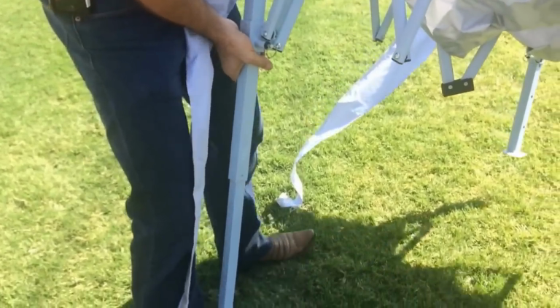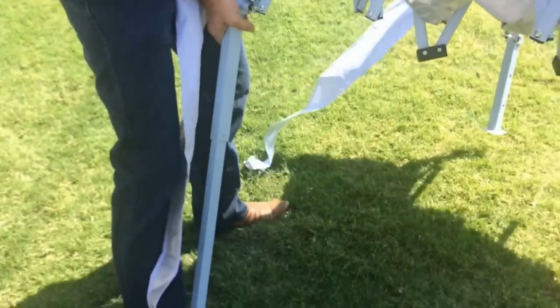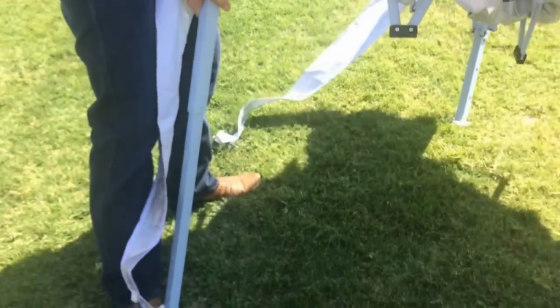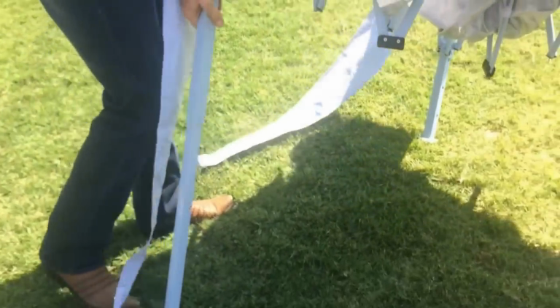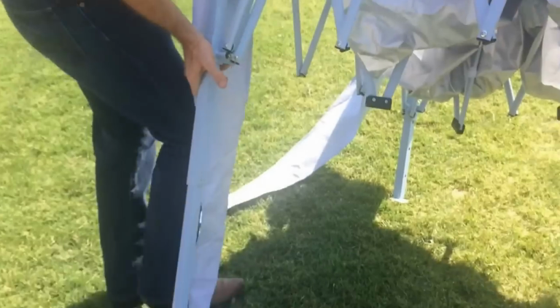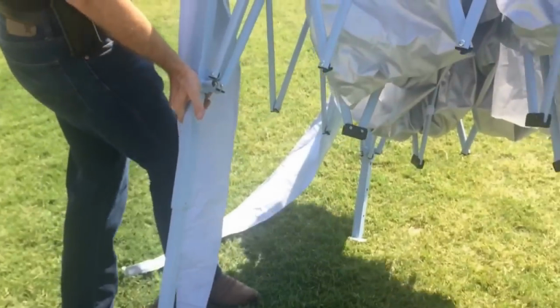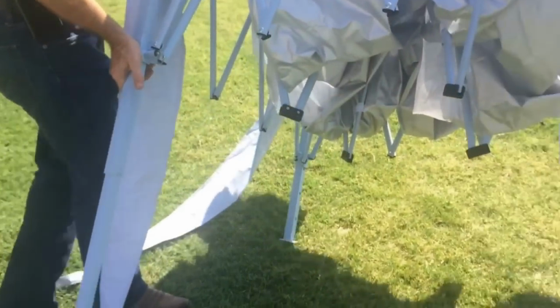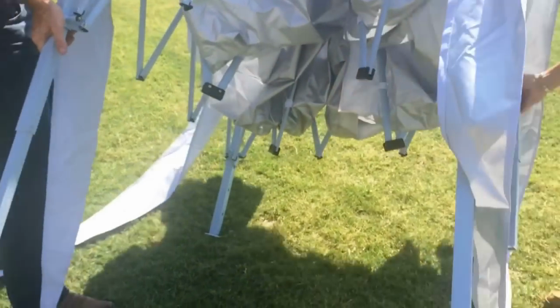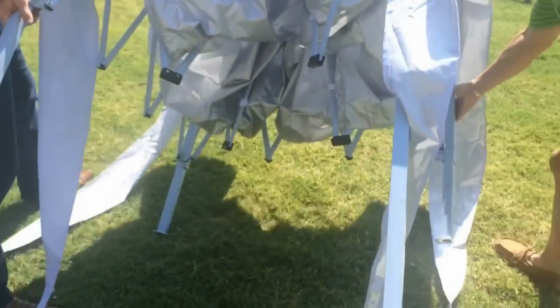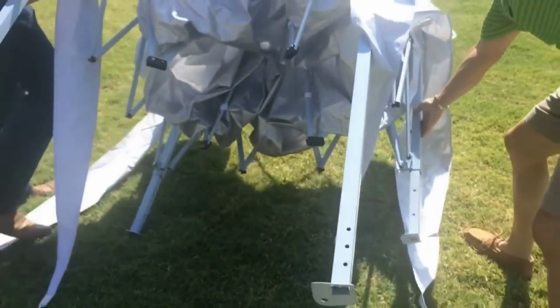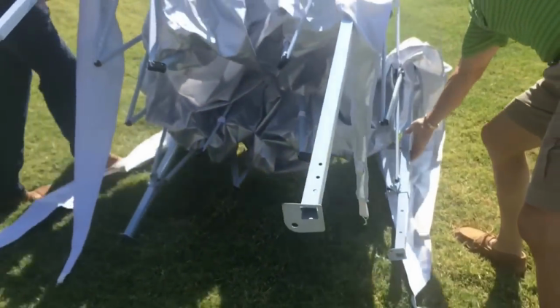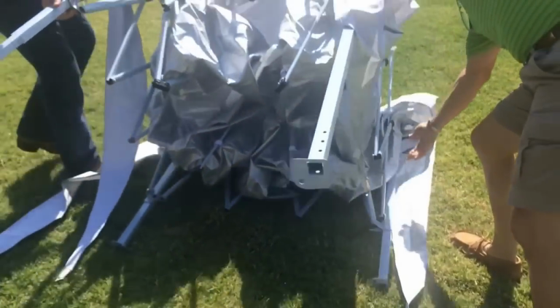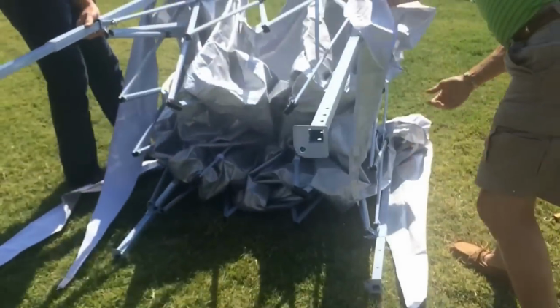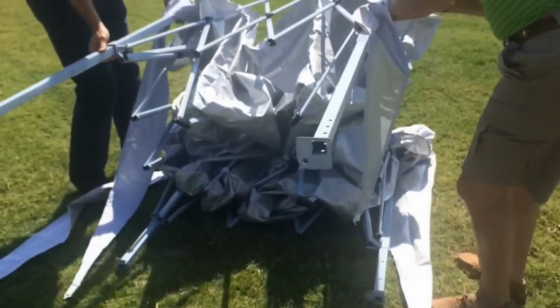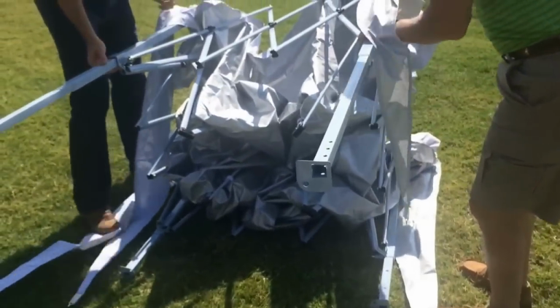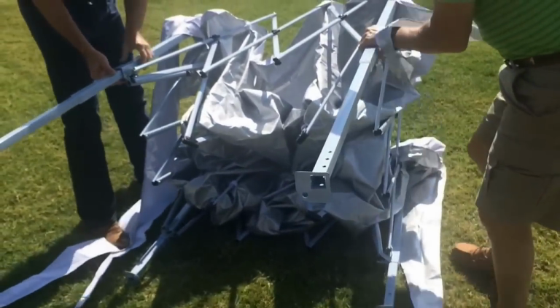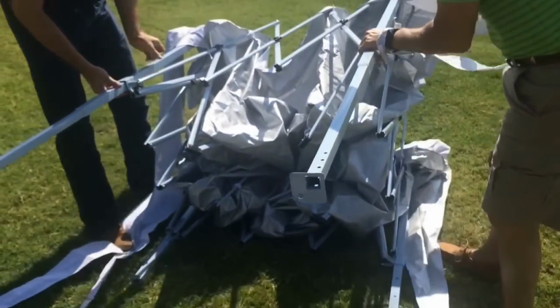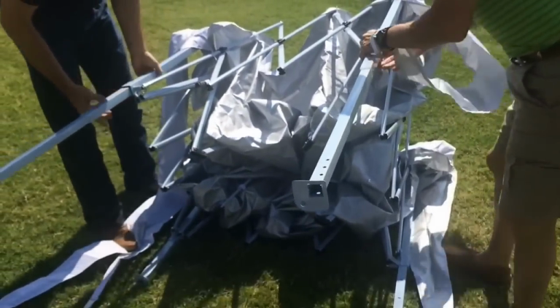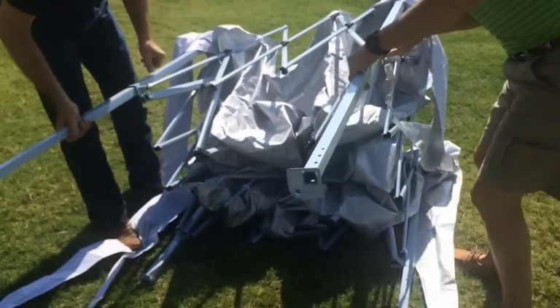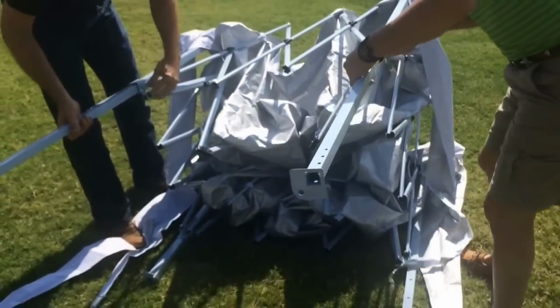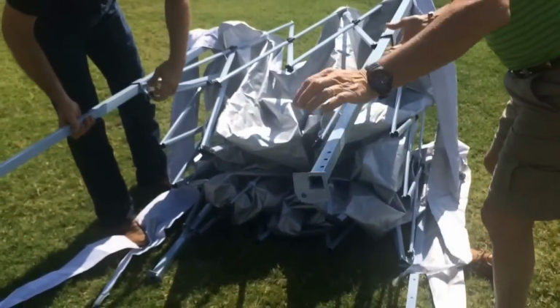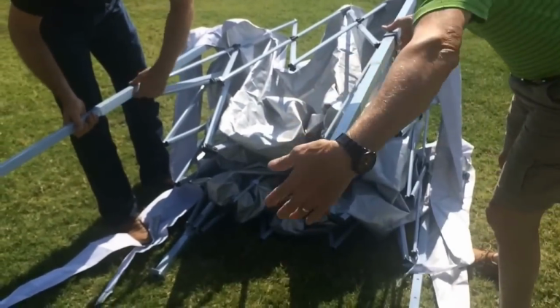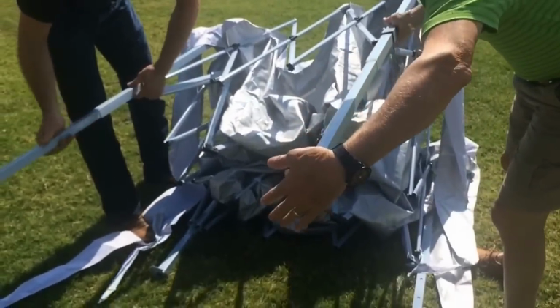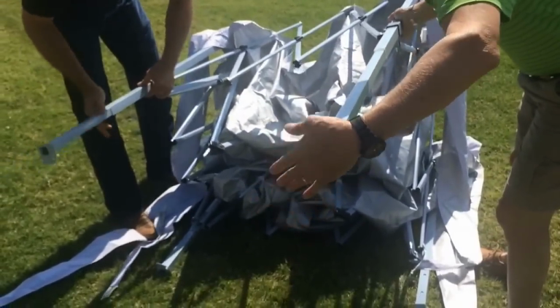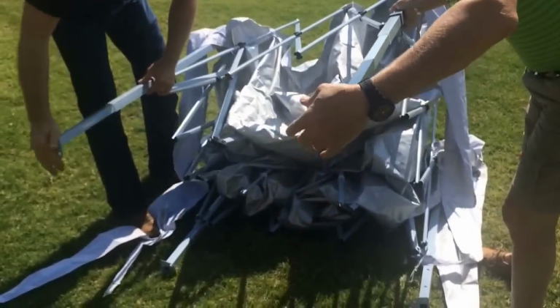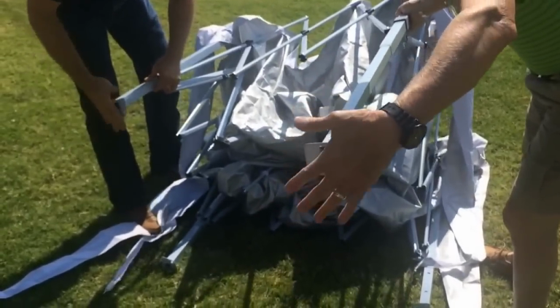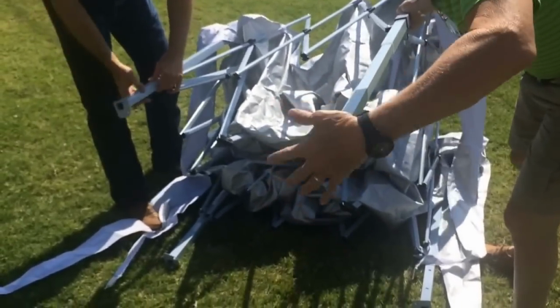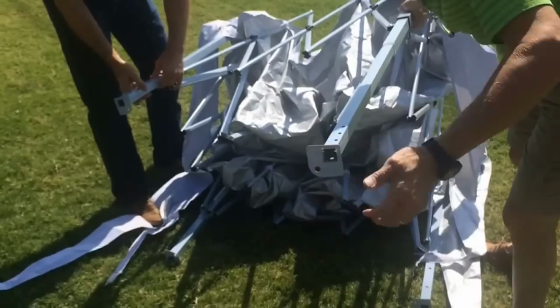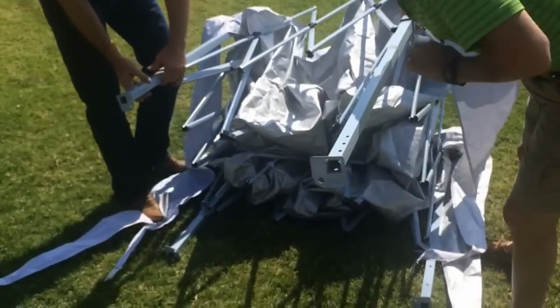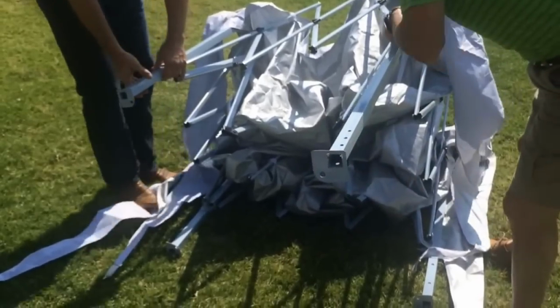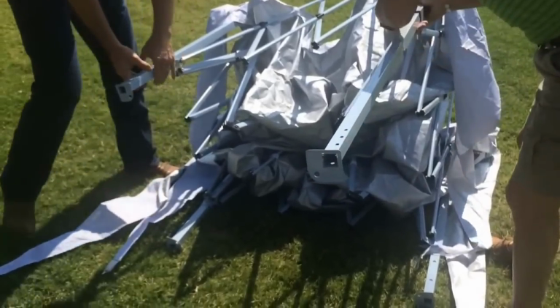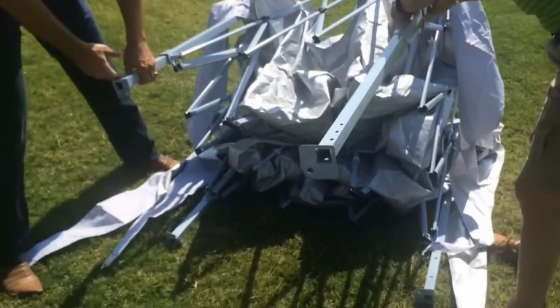We can actually lower it — it should be able to lay on its side just to help. Then just push the legs back in. There we go. There you go.